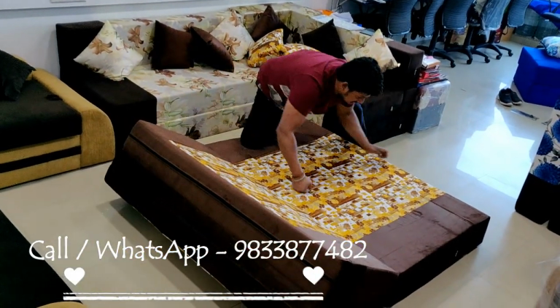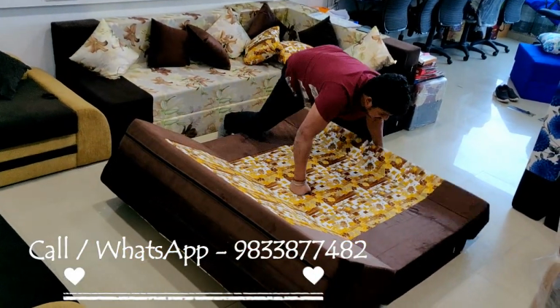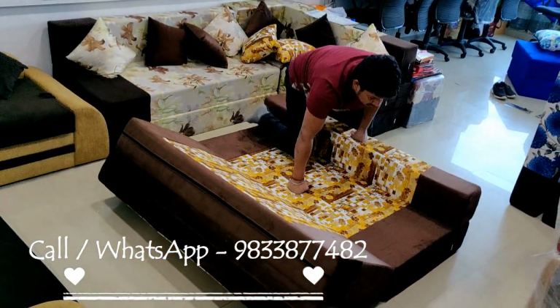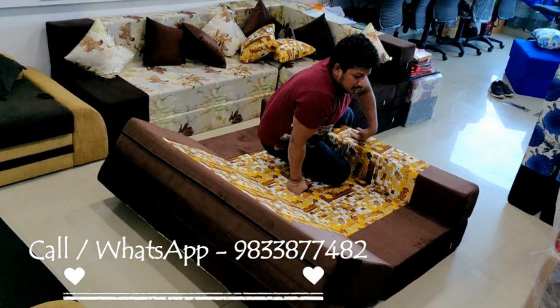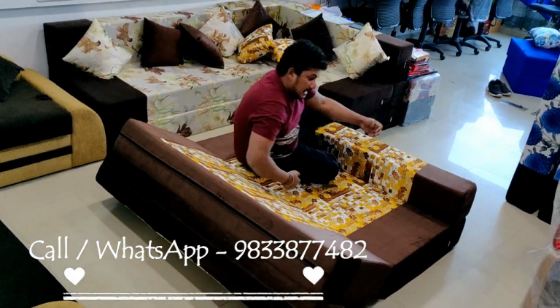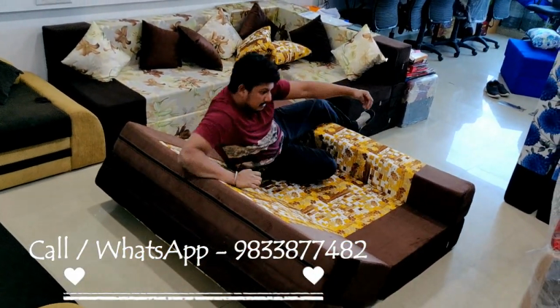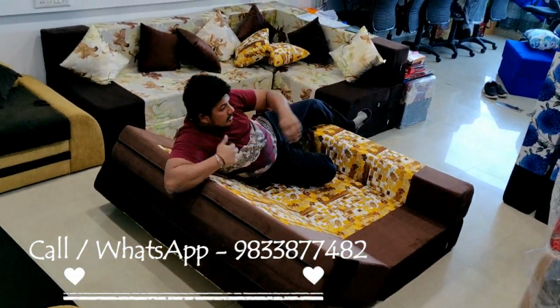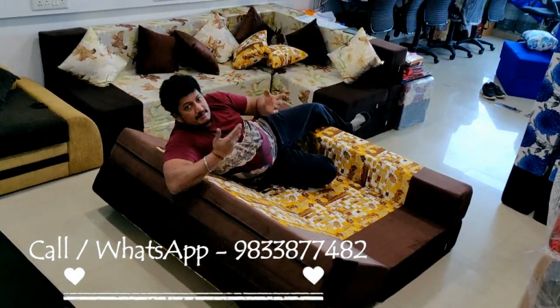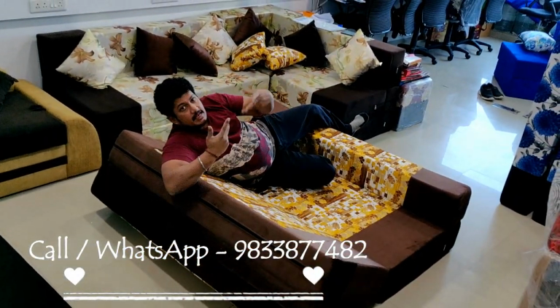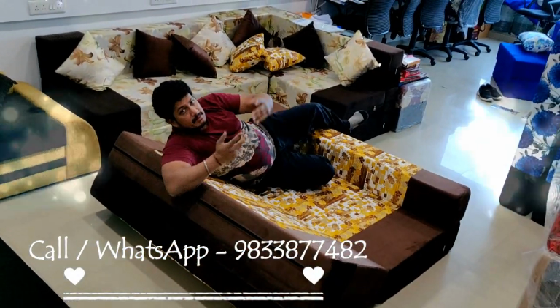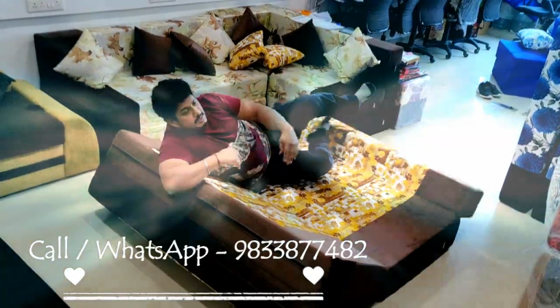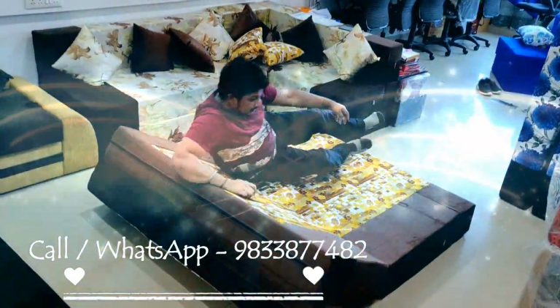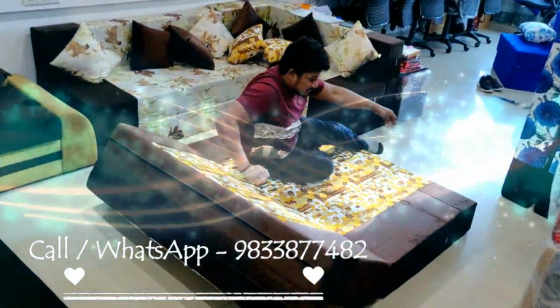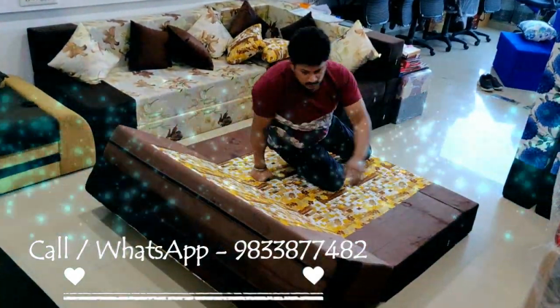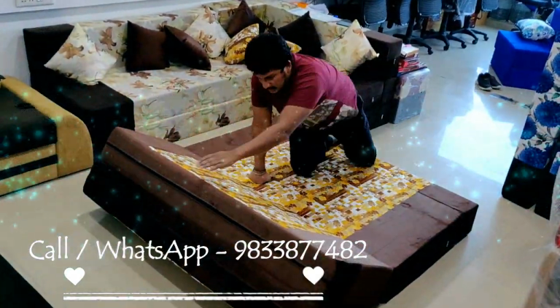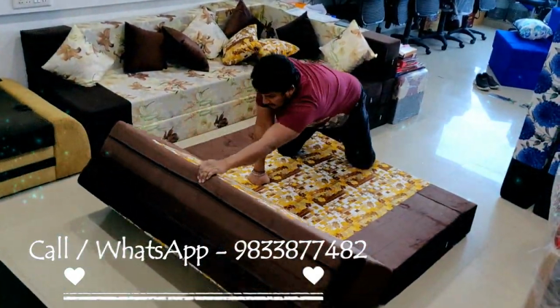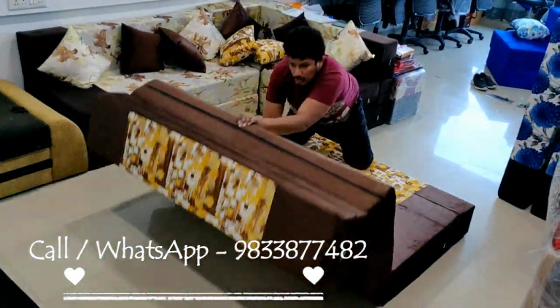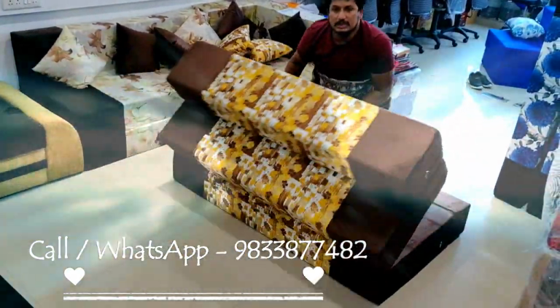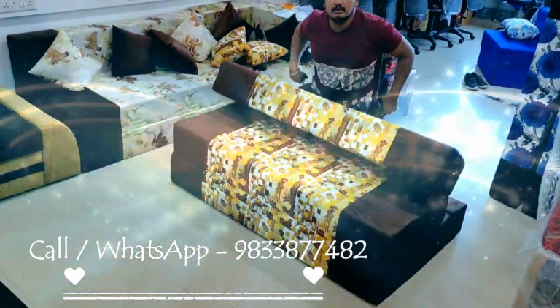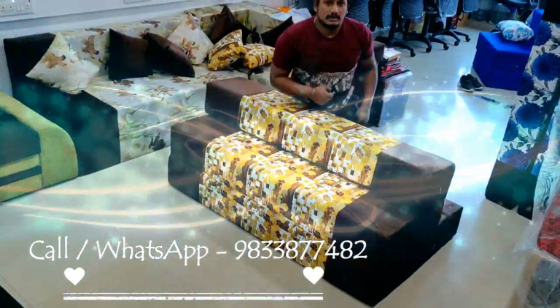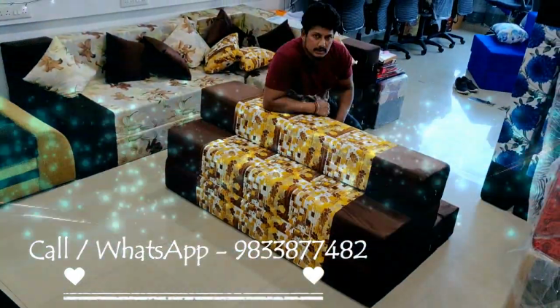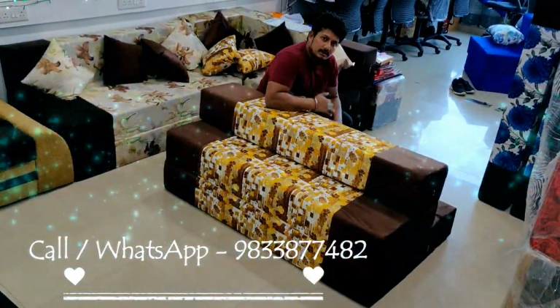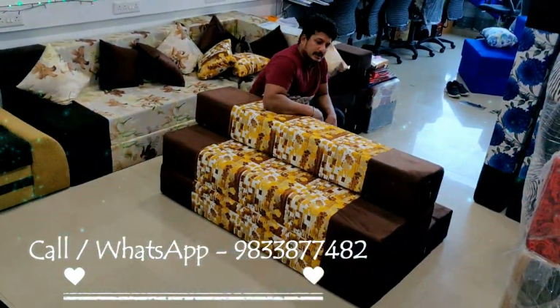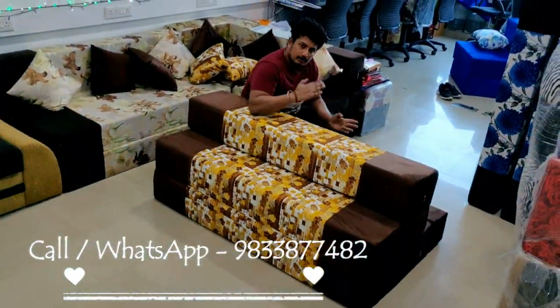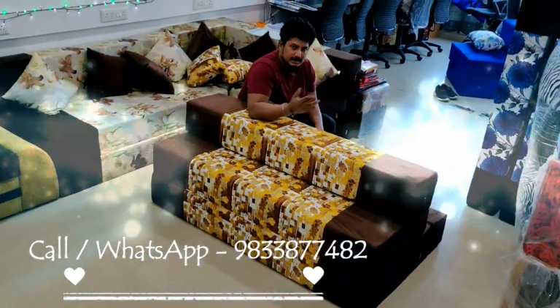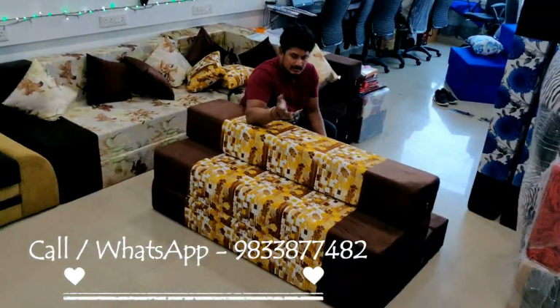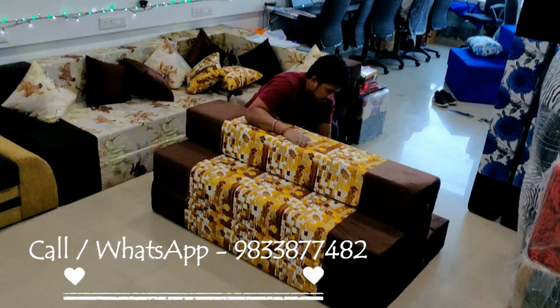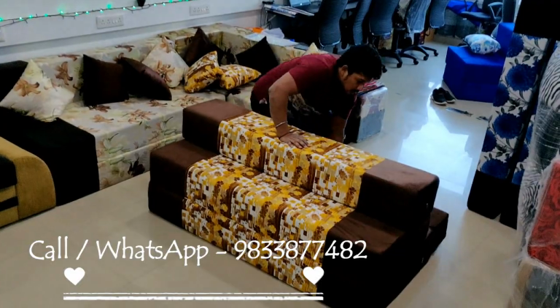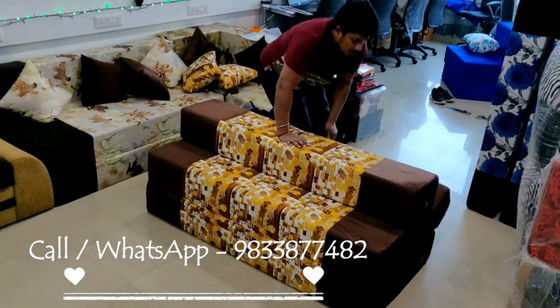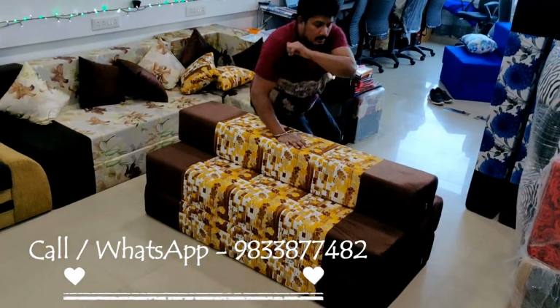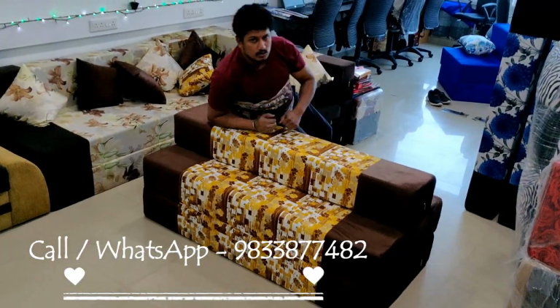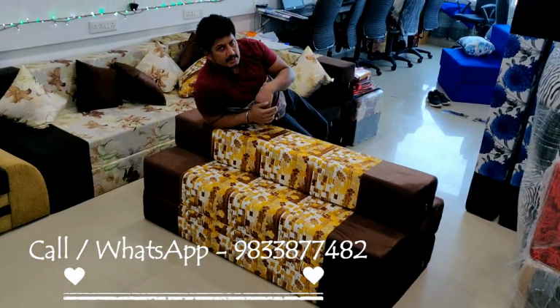We can use this as a recliner, for TV, reading, and paper. Low seating — this is great for kids to play.